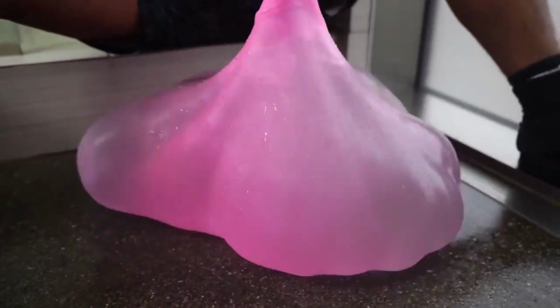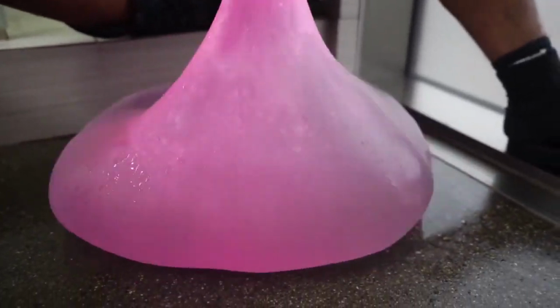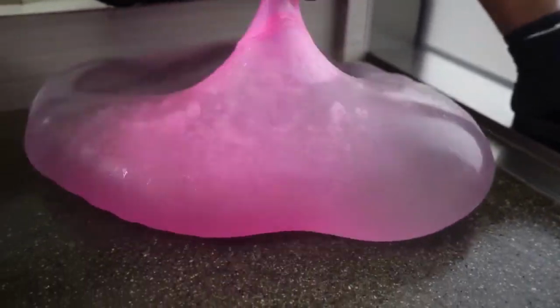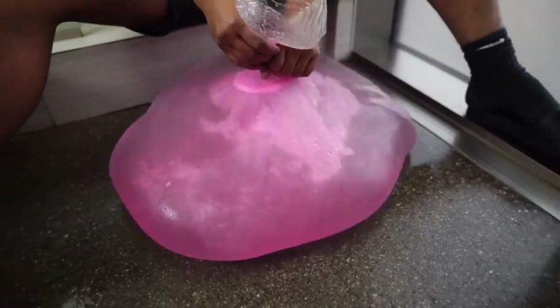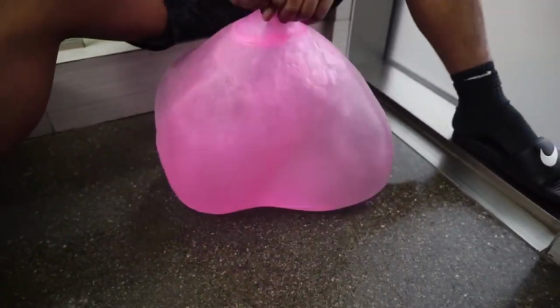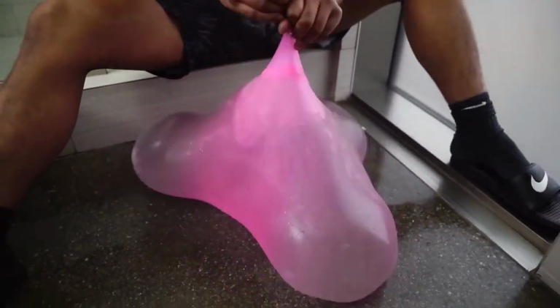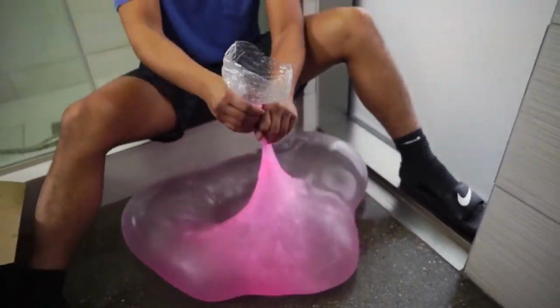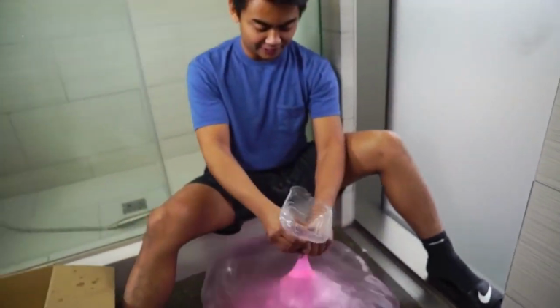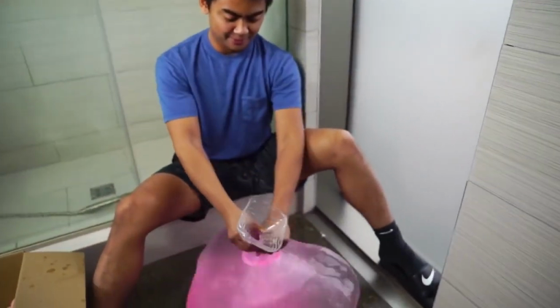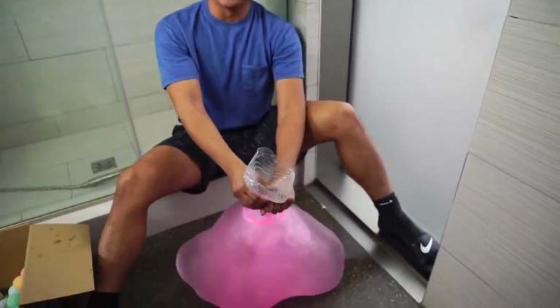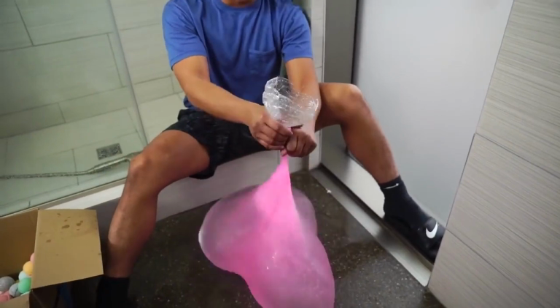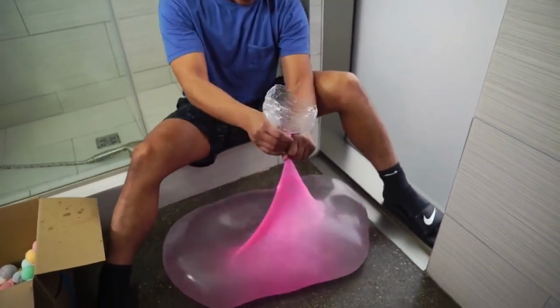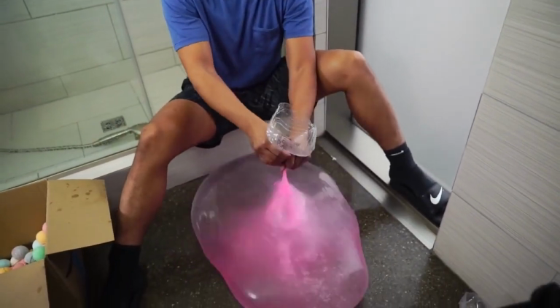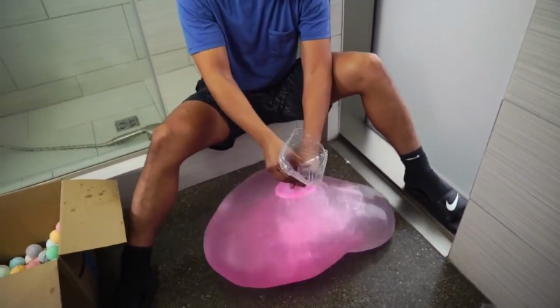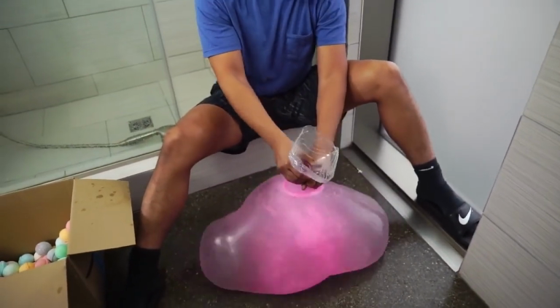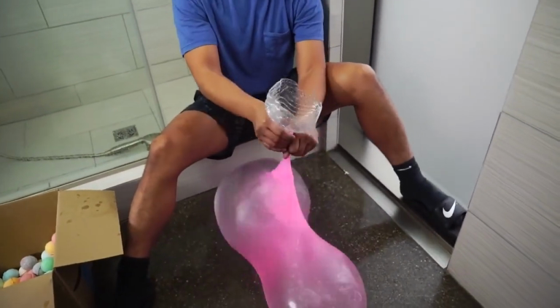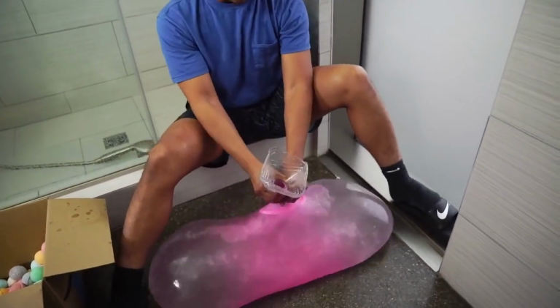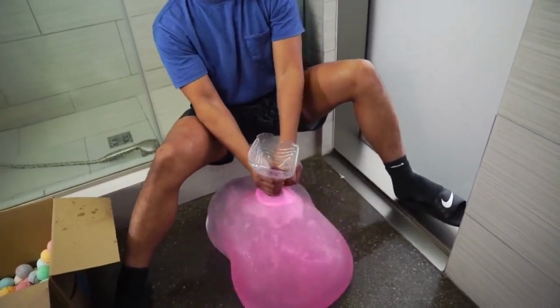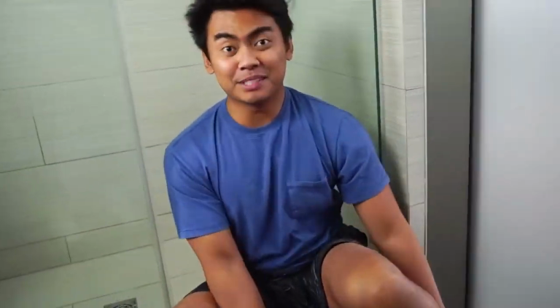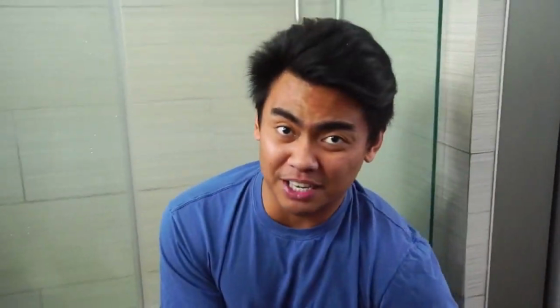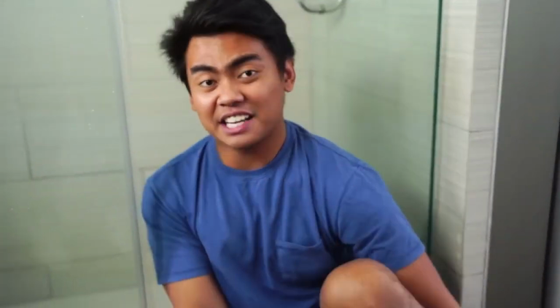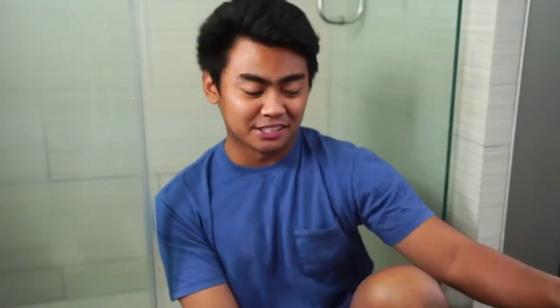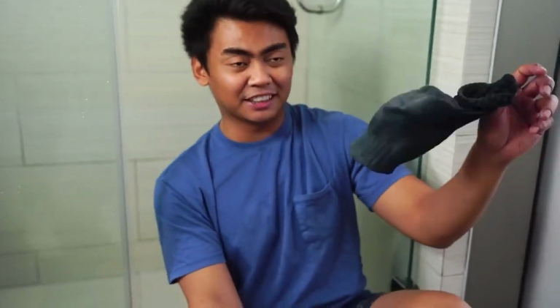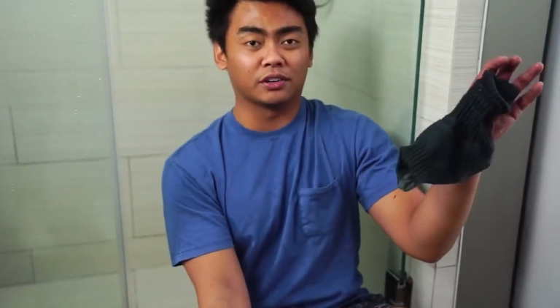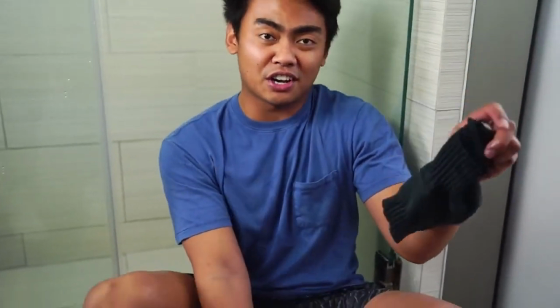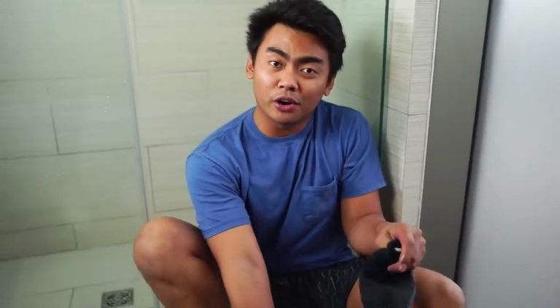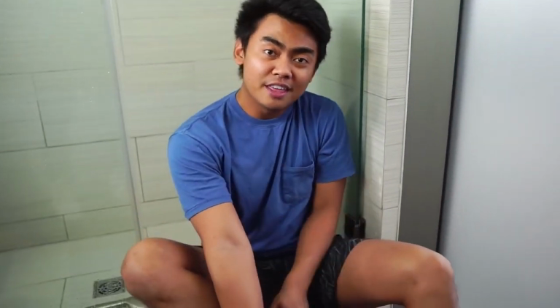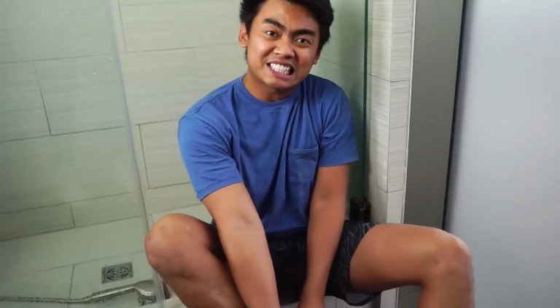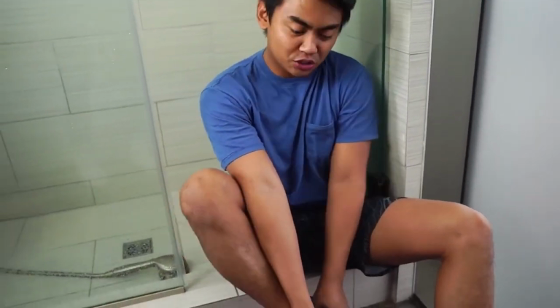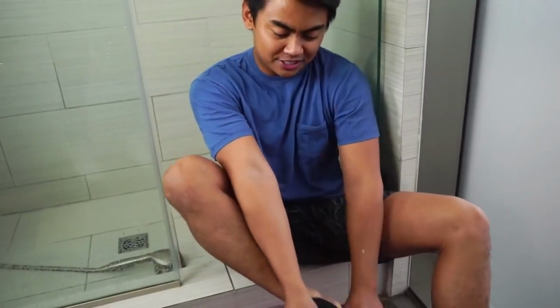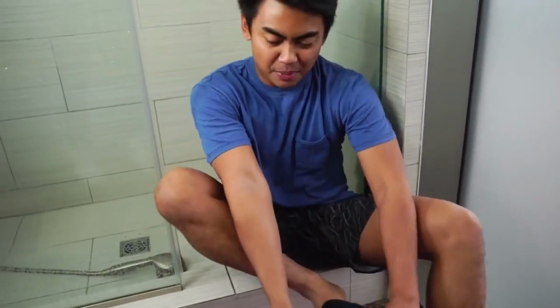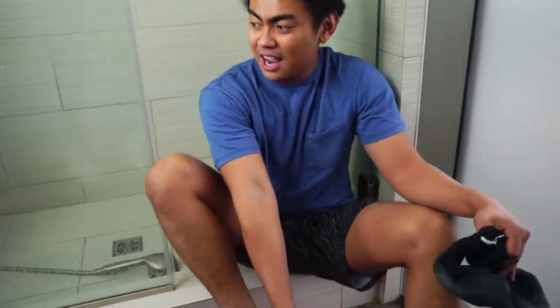Look at the way it moves, very fluid, very solid, look at that. Alright, let me take off my socks, because nothing in this world sucks more than wet socks, so let's take off my socks!